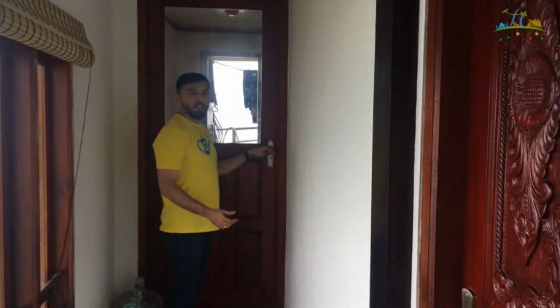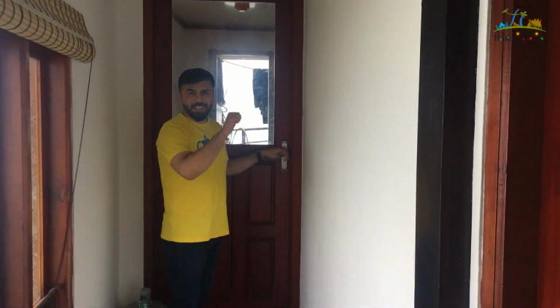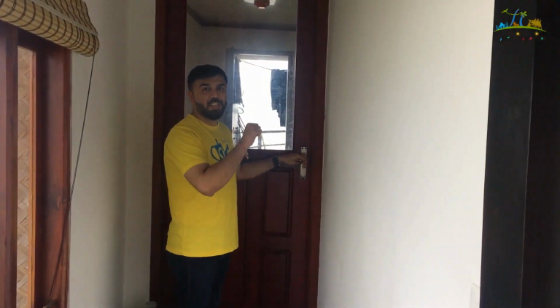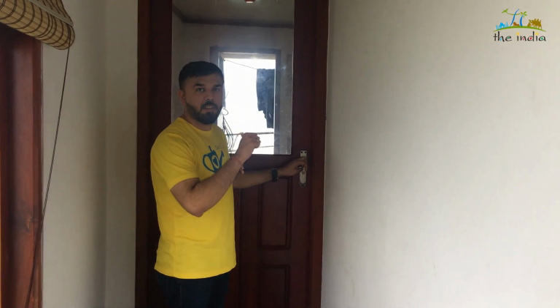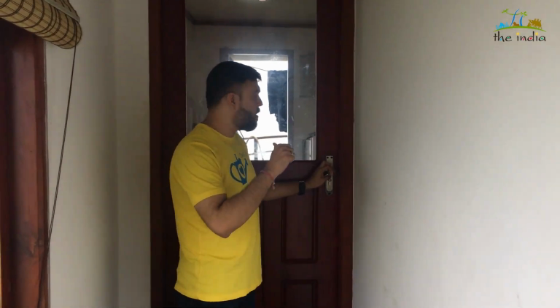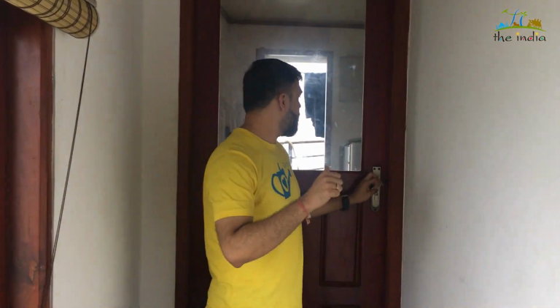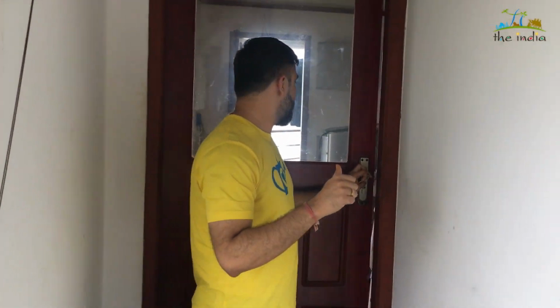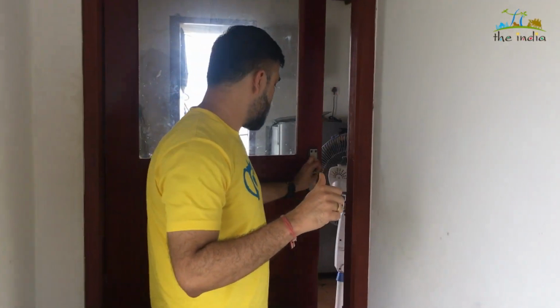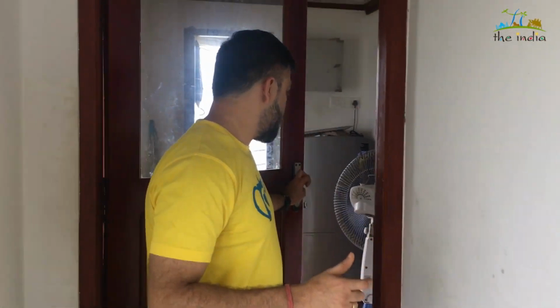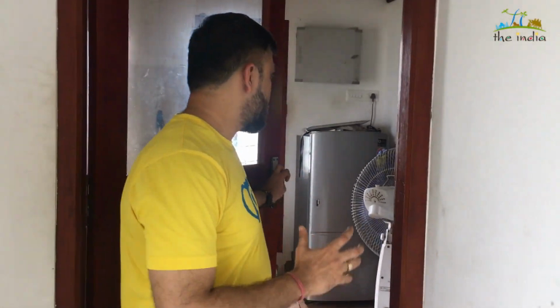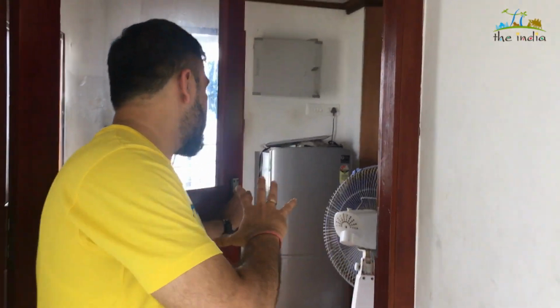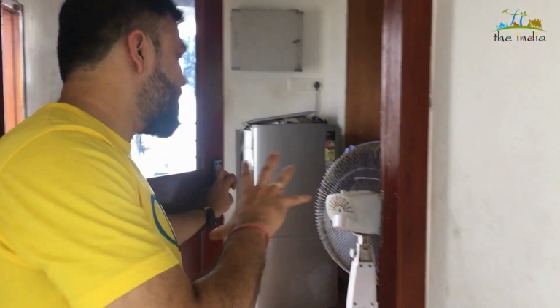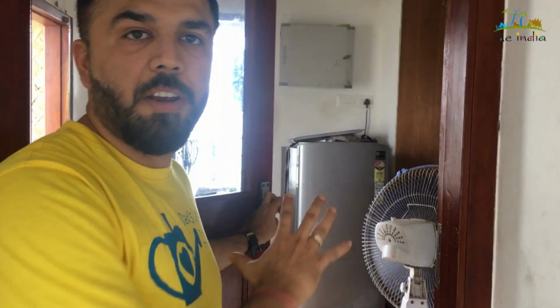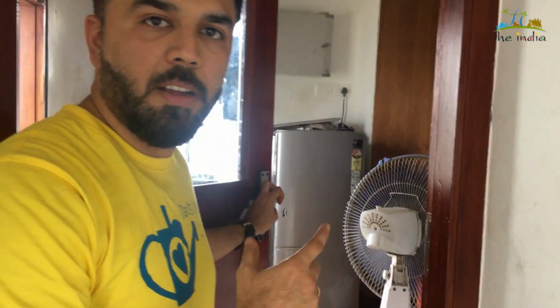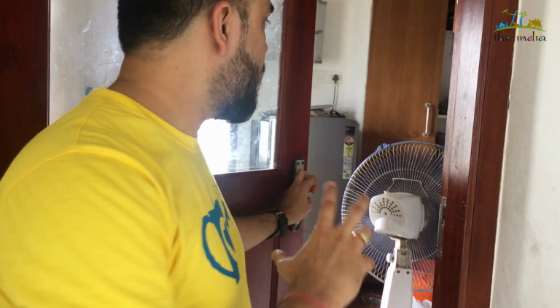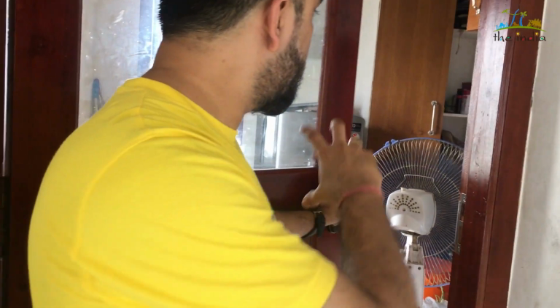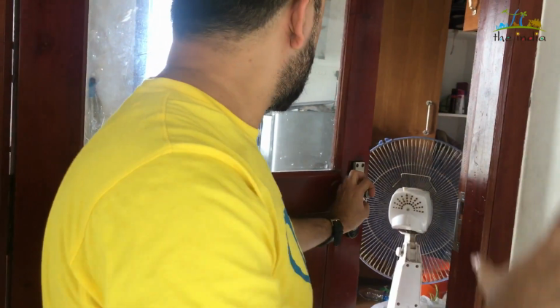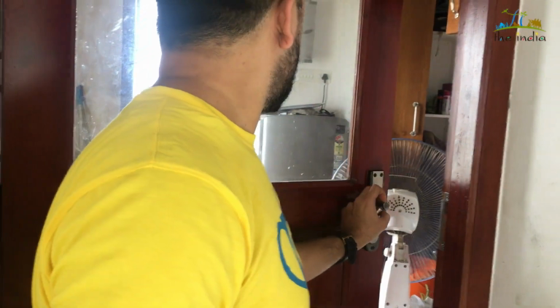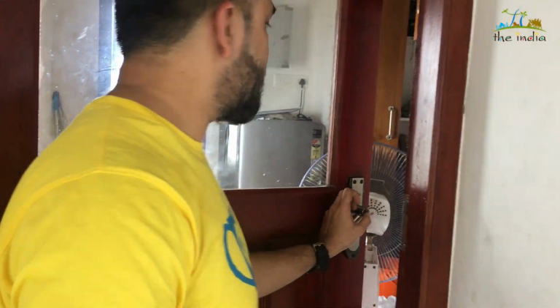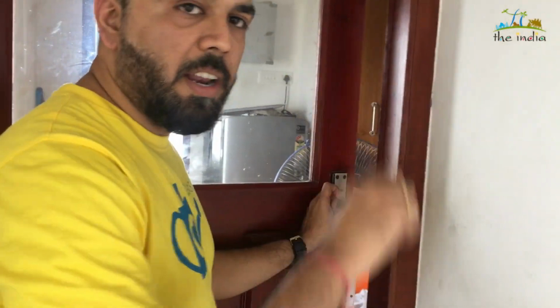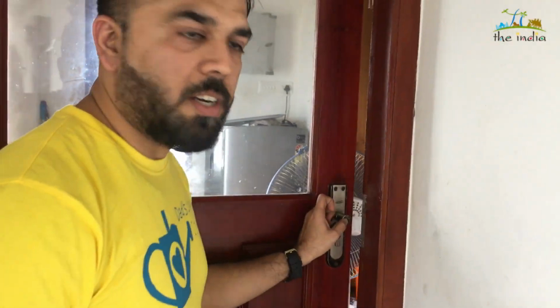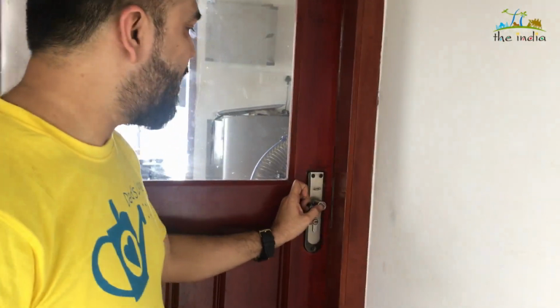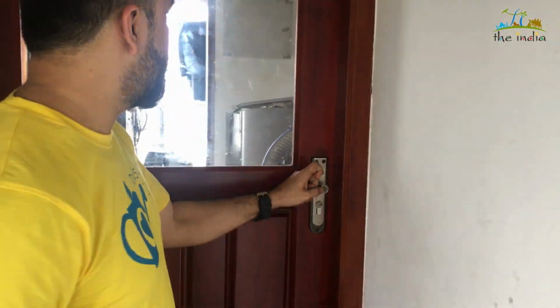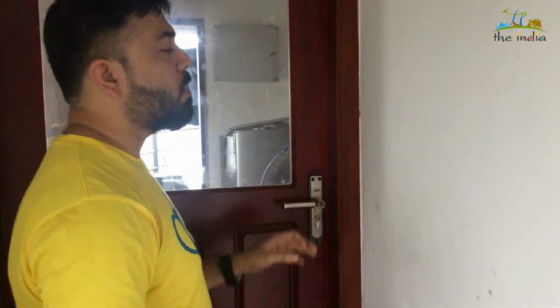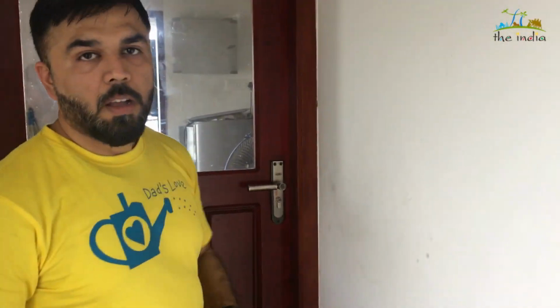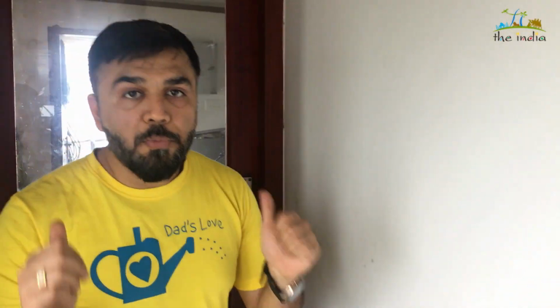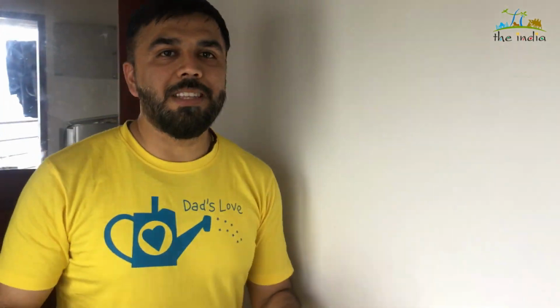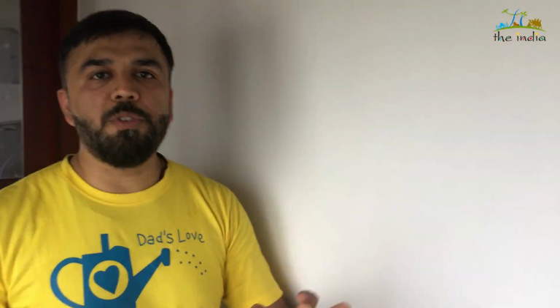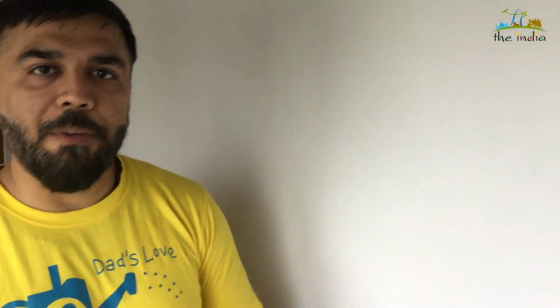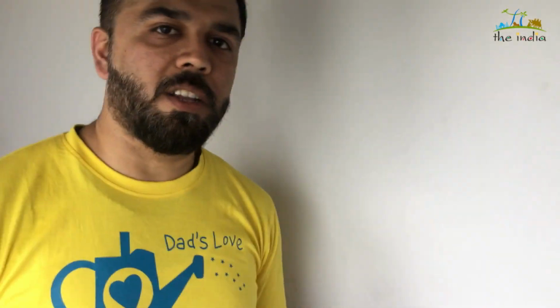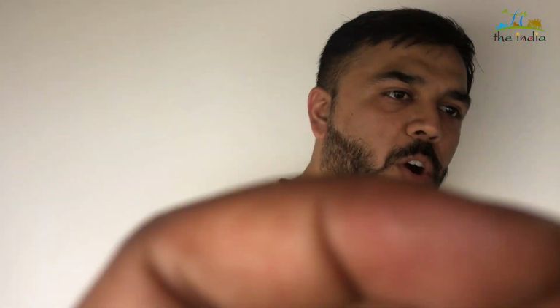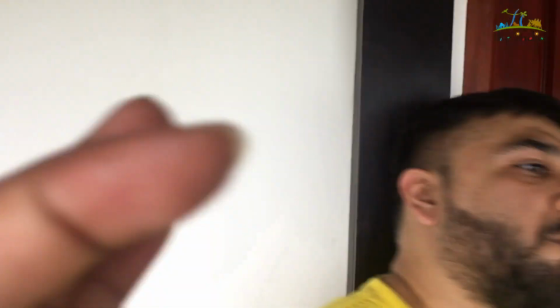Here is the kitchen. This is the generator area where the entire electricity is managed. The food is awesome — I will share a video of the food within a few minutes.